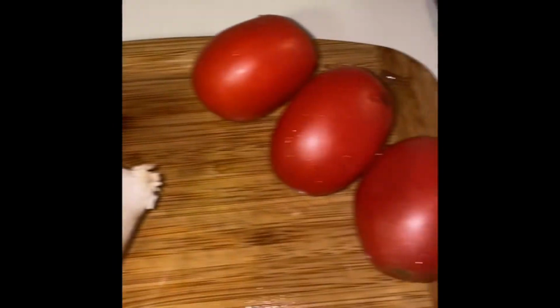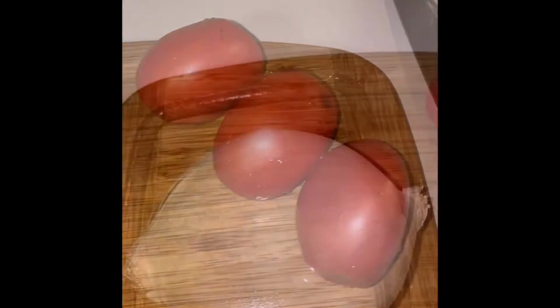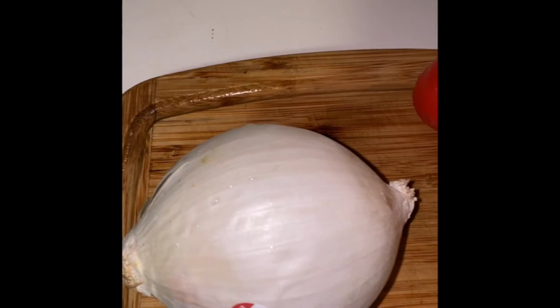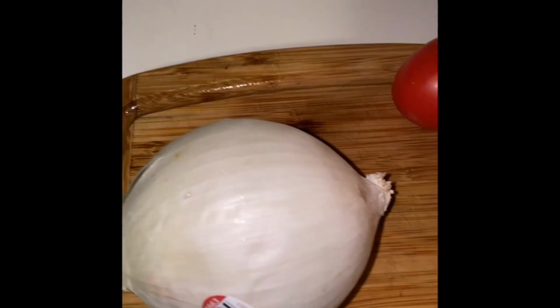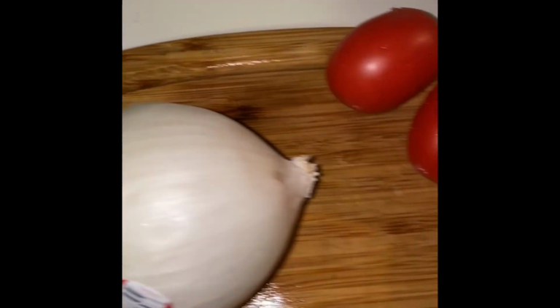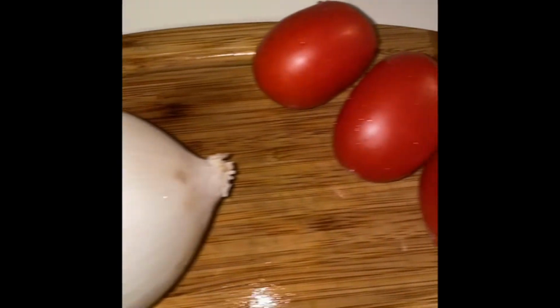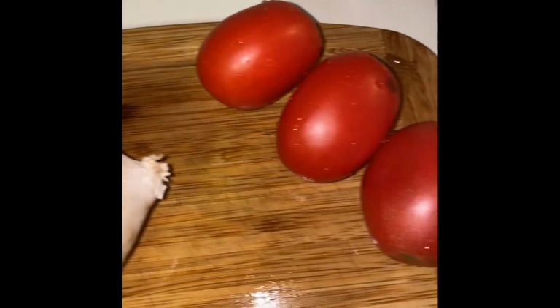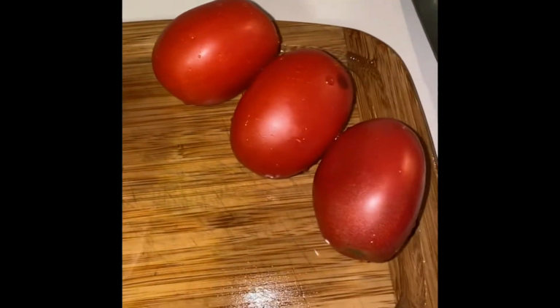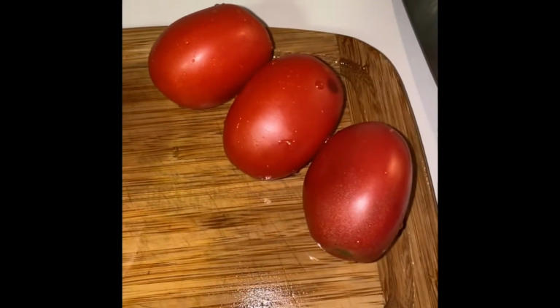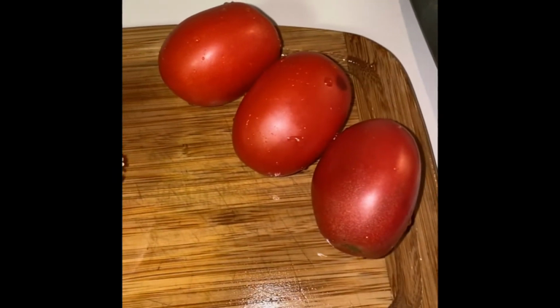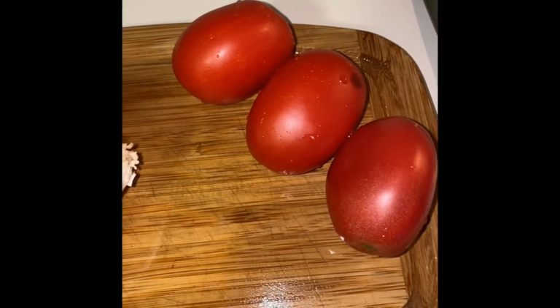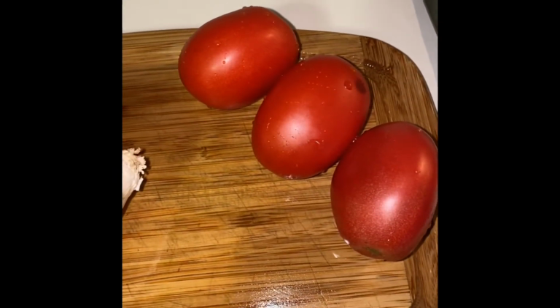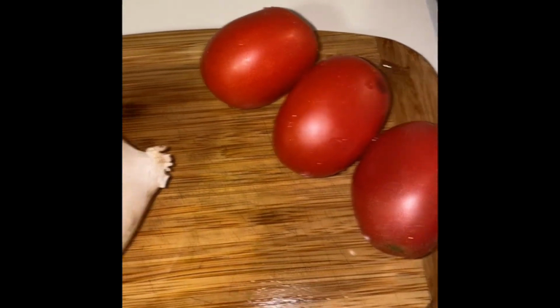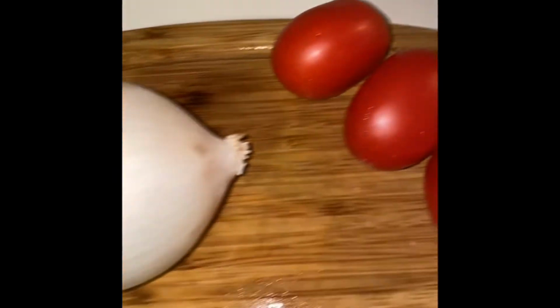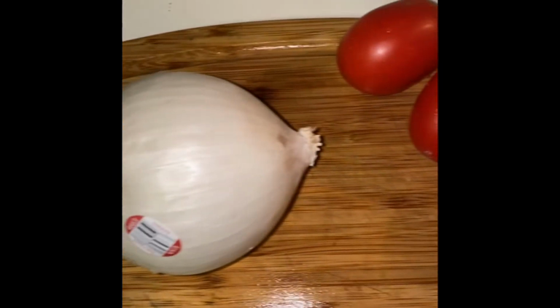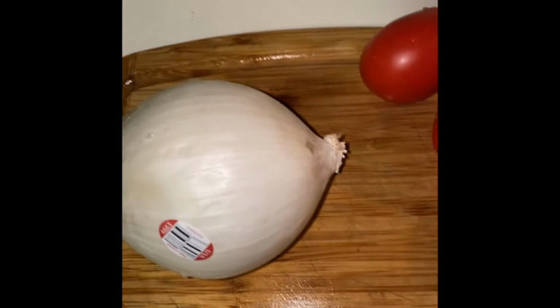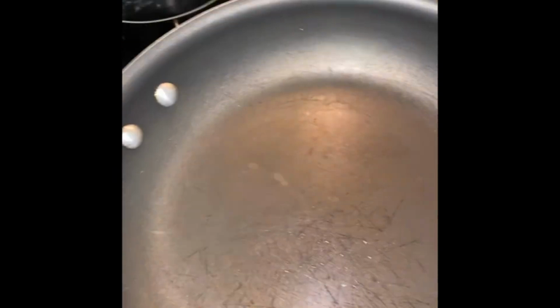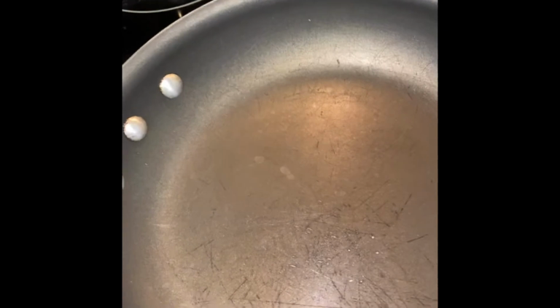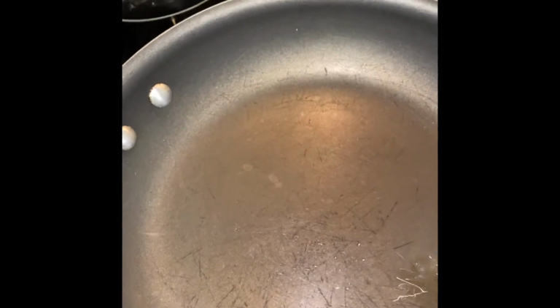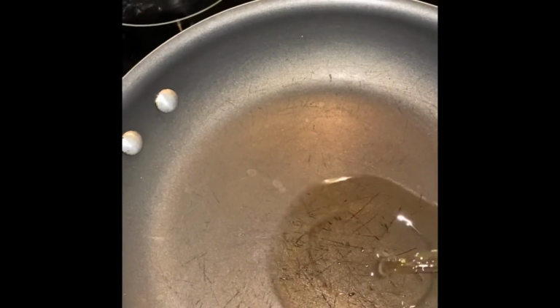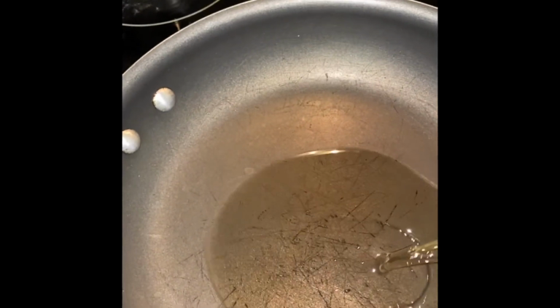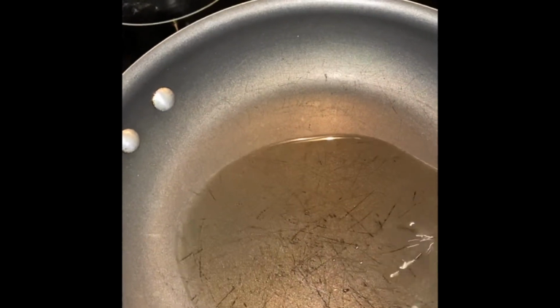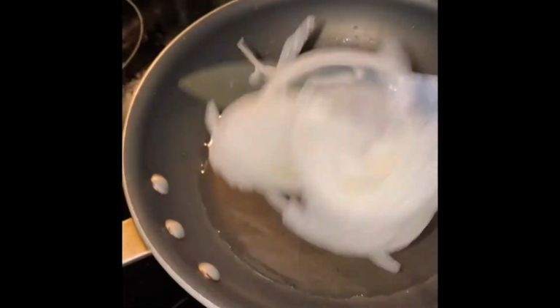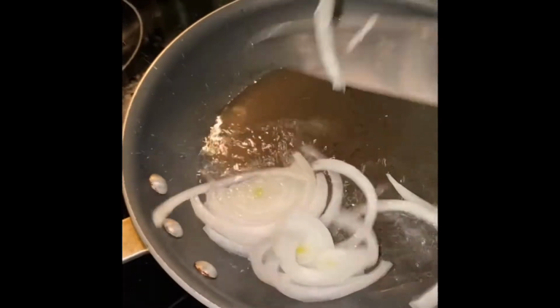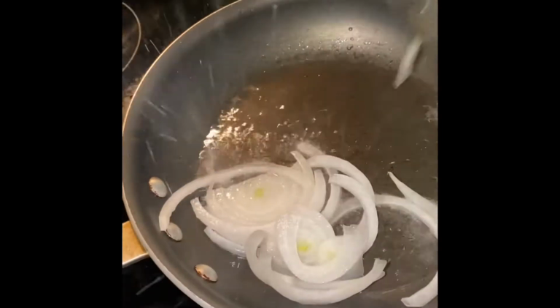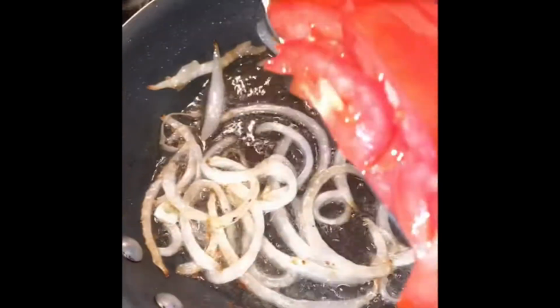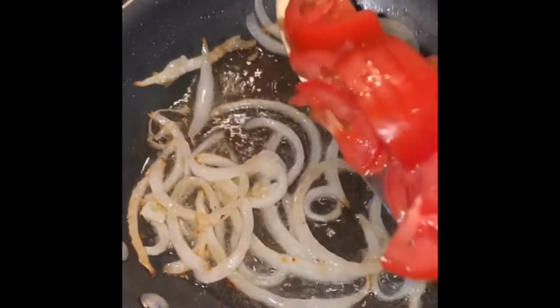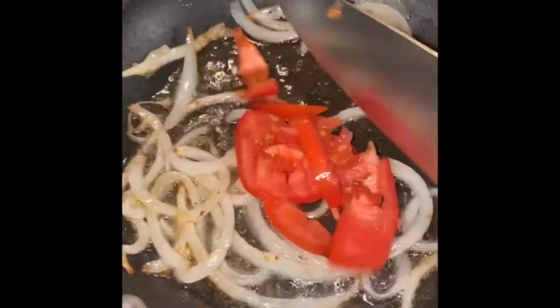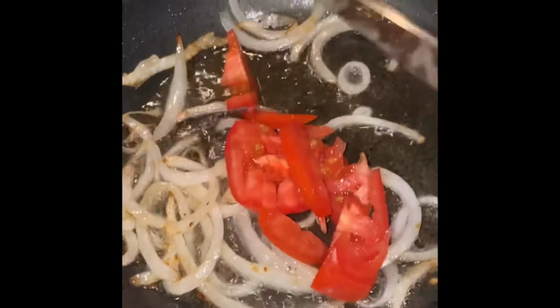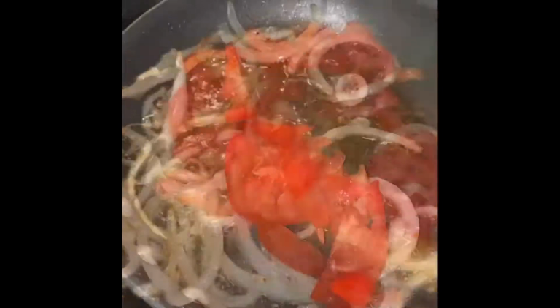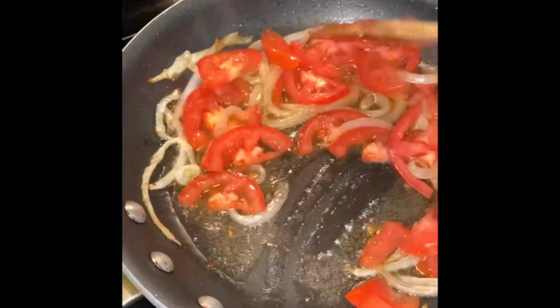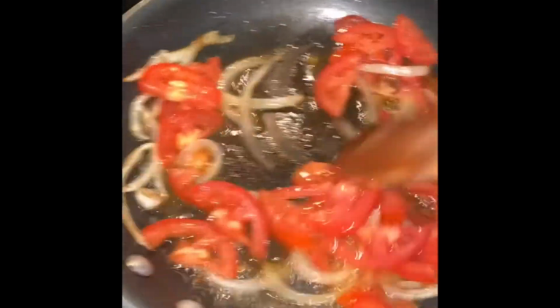Next we're going to slice some tomato and some onion. I went ahead and sliced these into circles and started adding those to the pan with some oil. Once these sautéed for about five to ten minutes, I went ahead and added my fish.